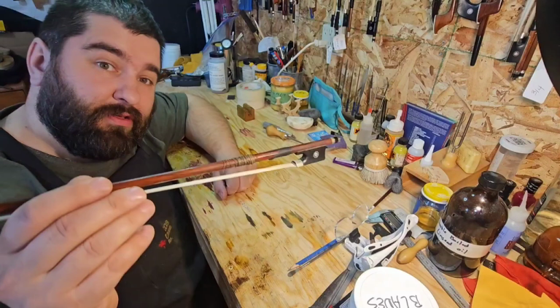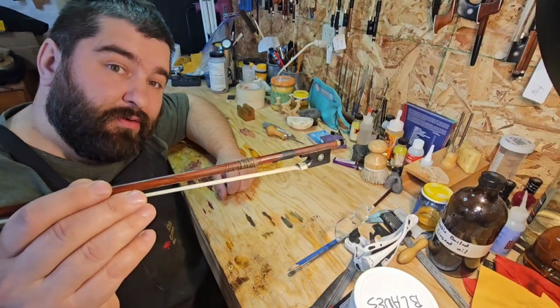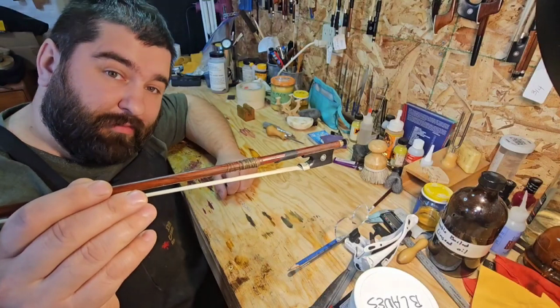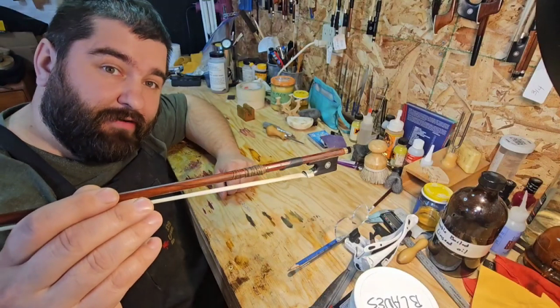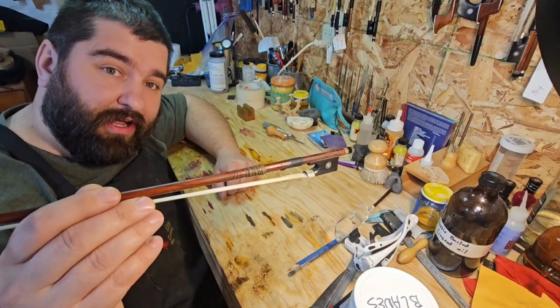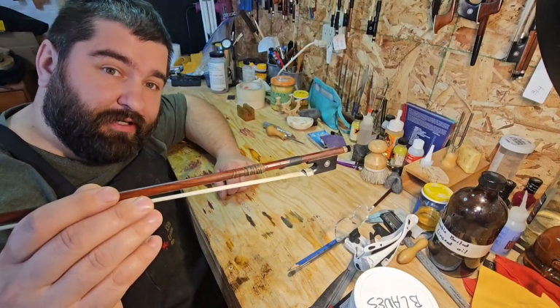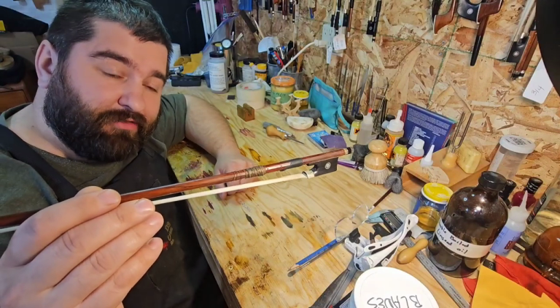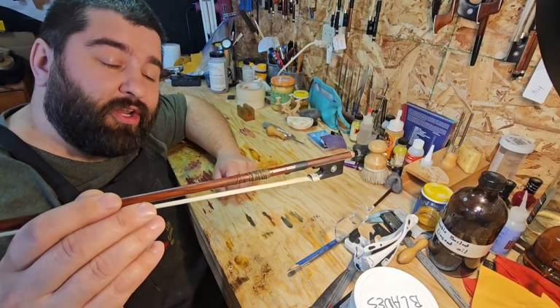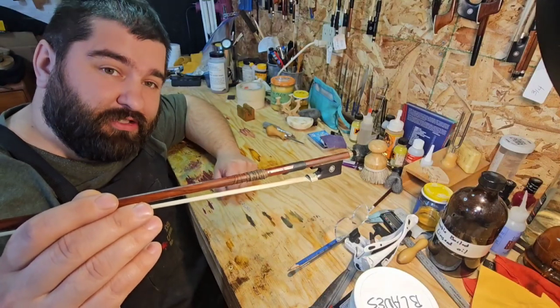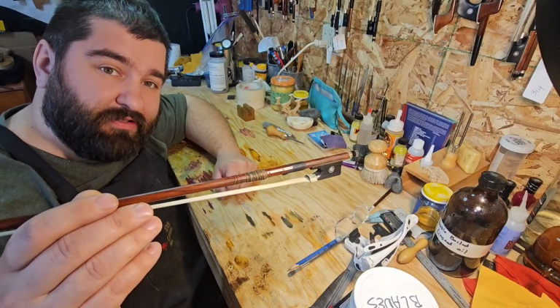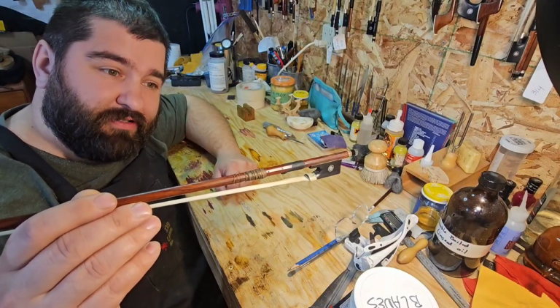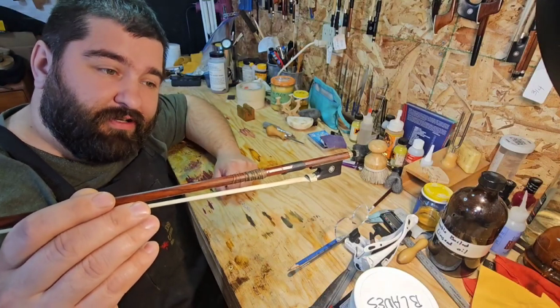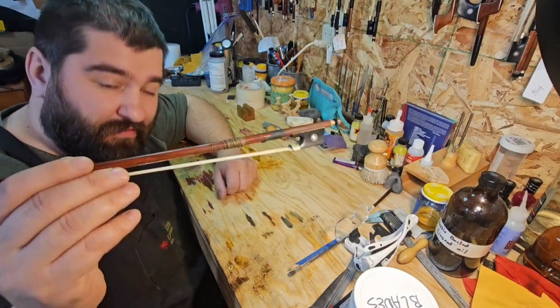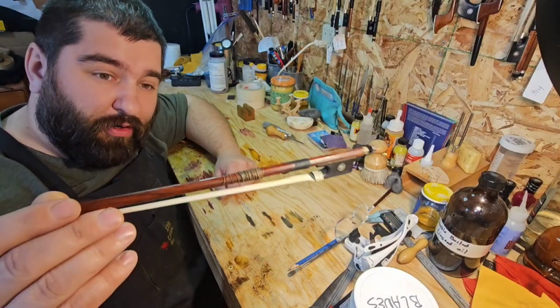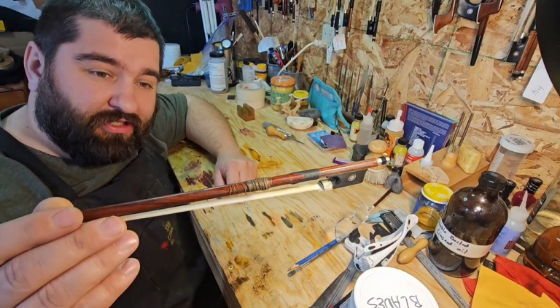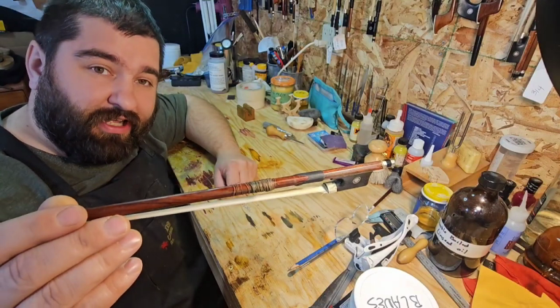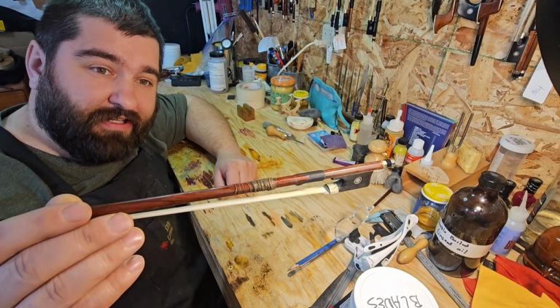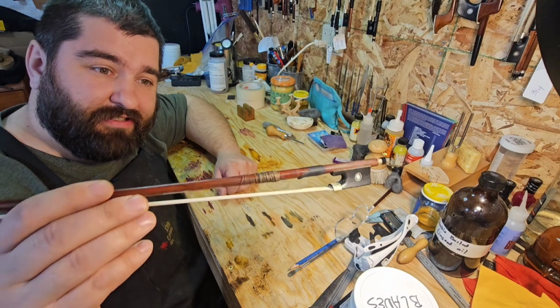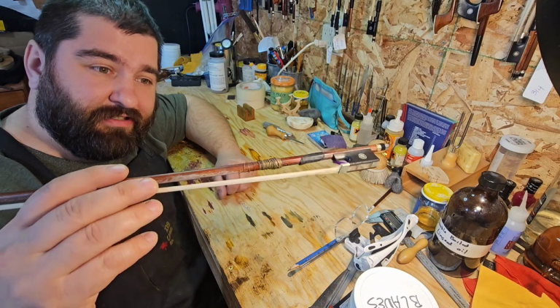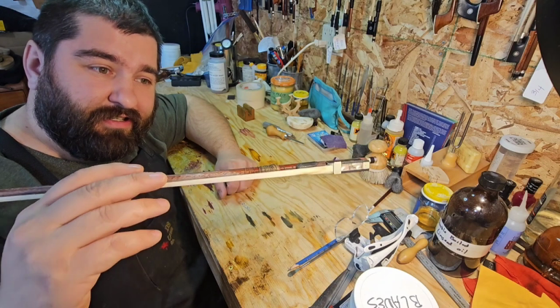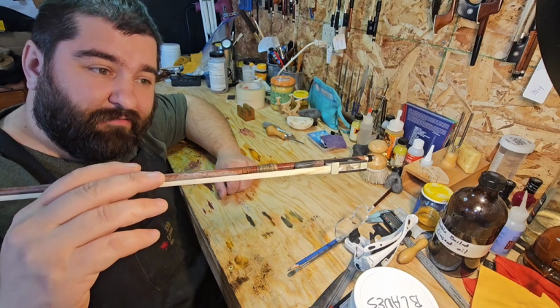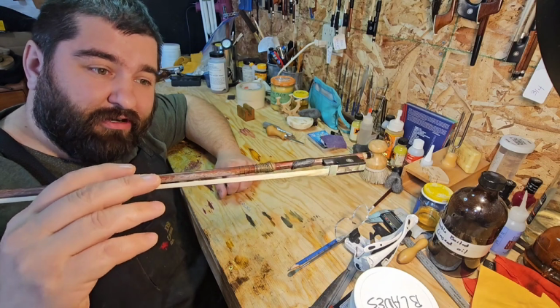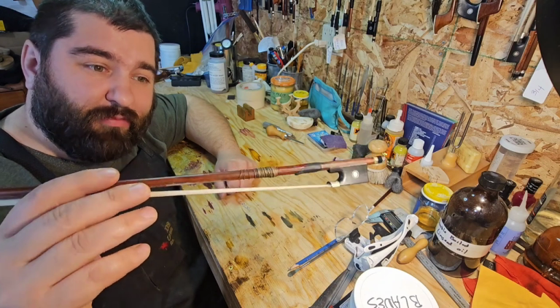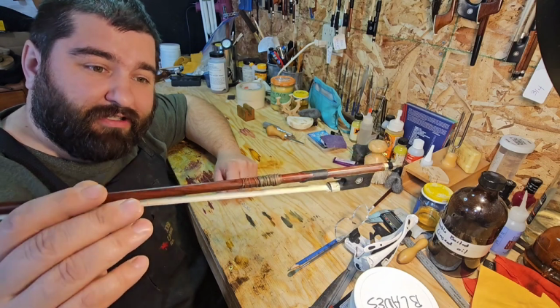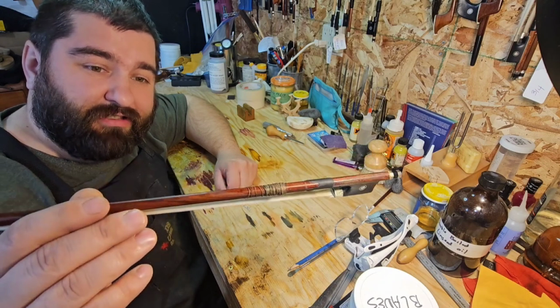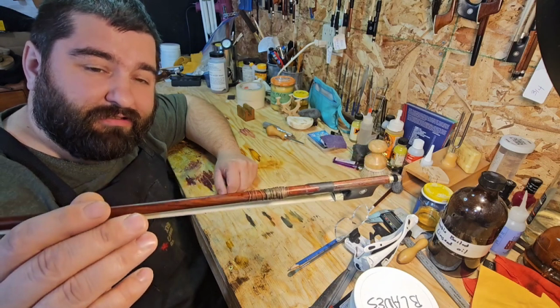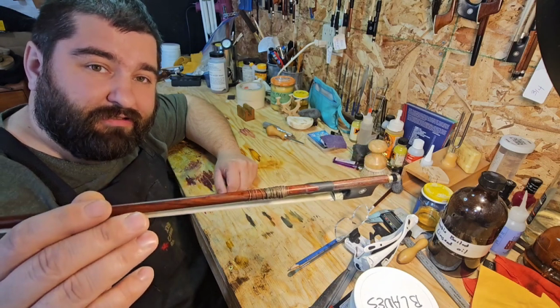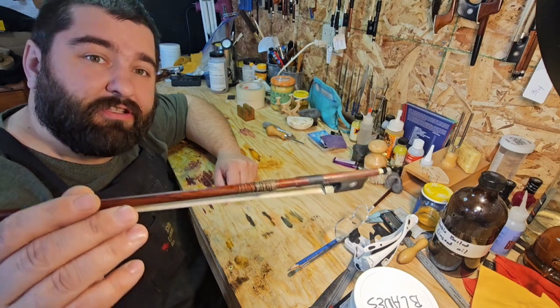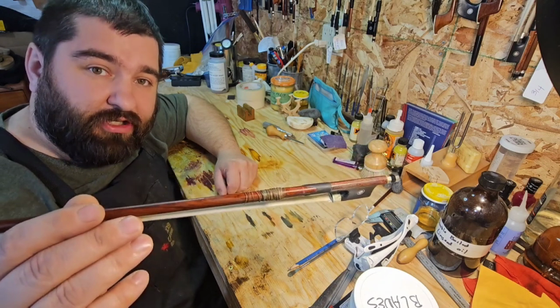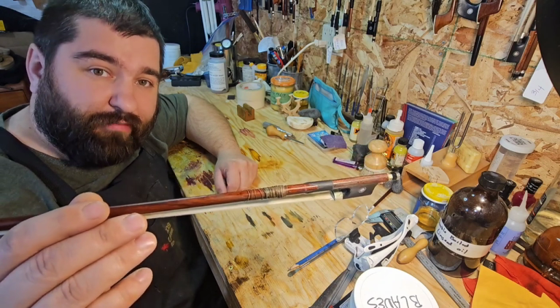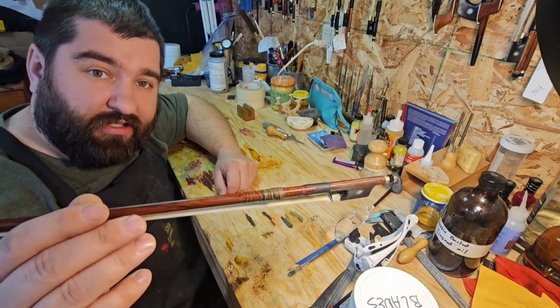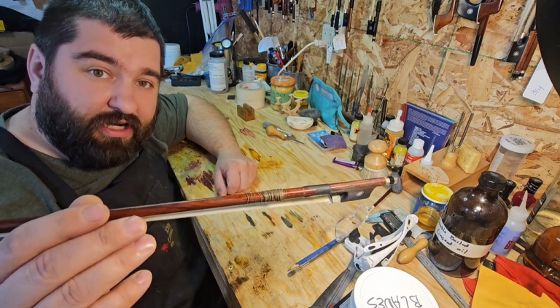Public service announcement to all you students: if your bow doesn't look like this after a year's worth of practicing, you're not practicing enough.